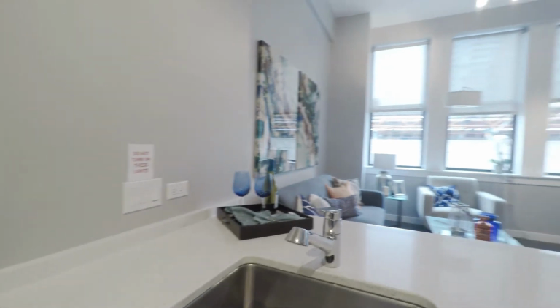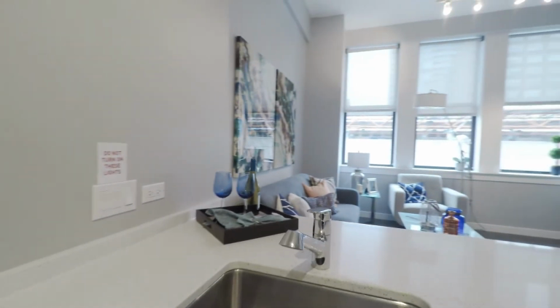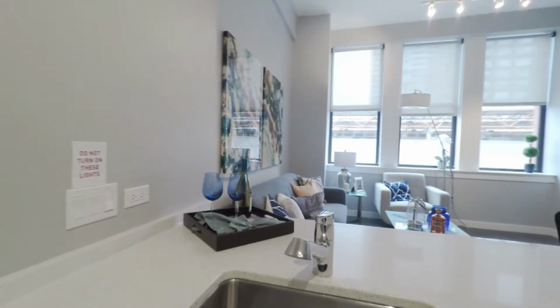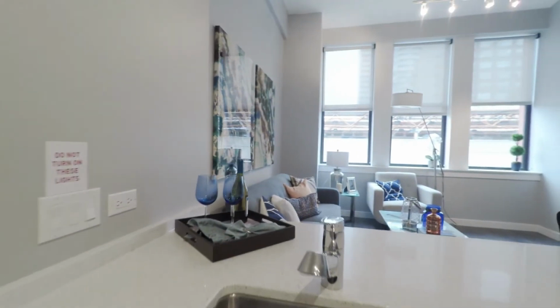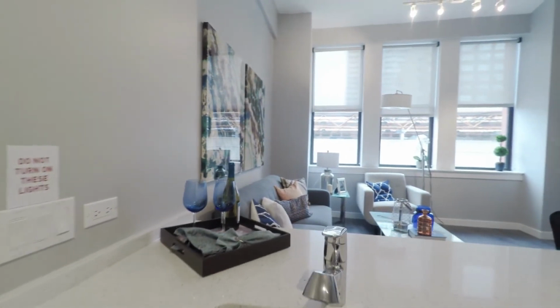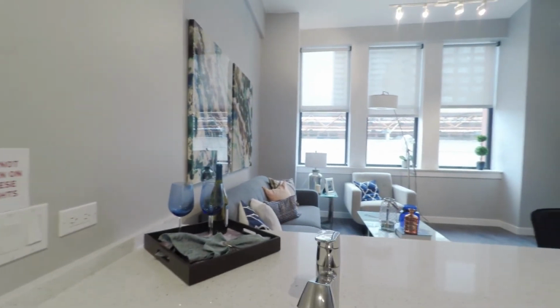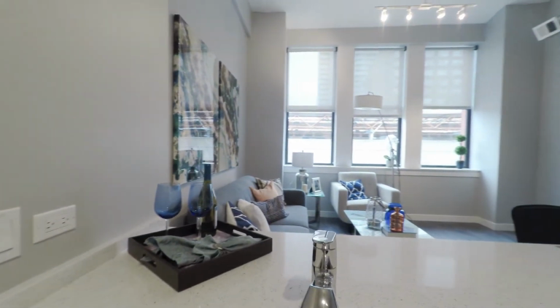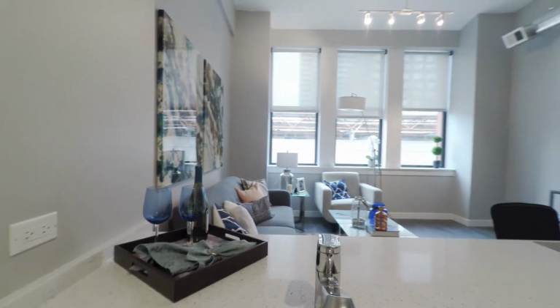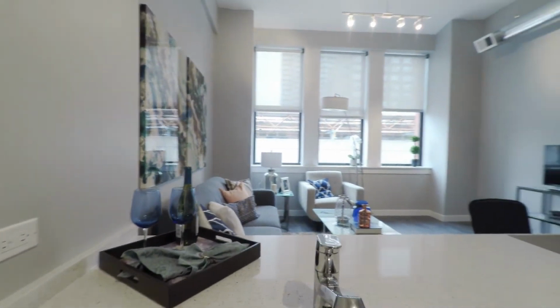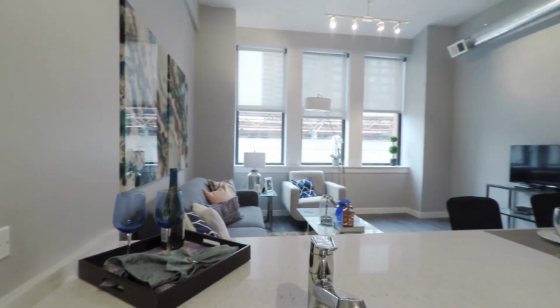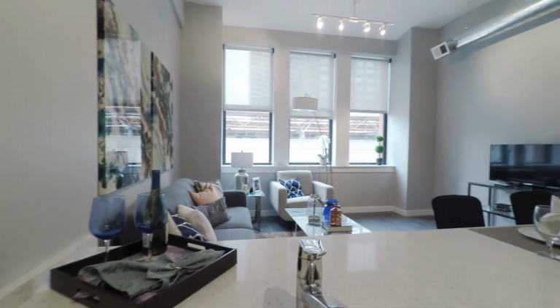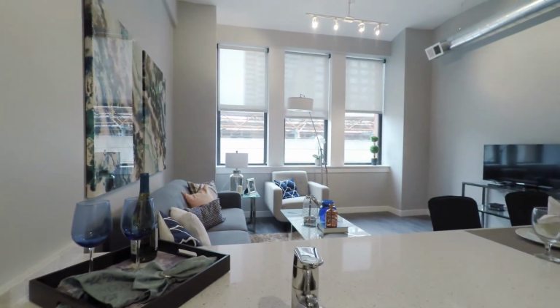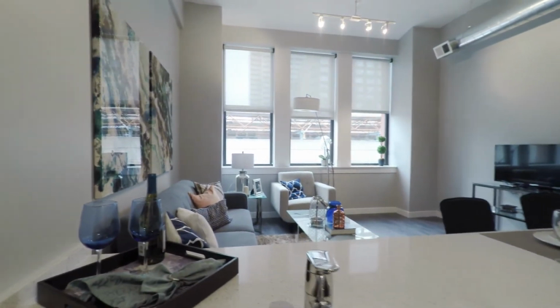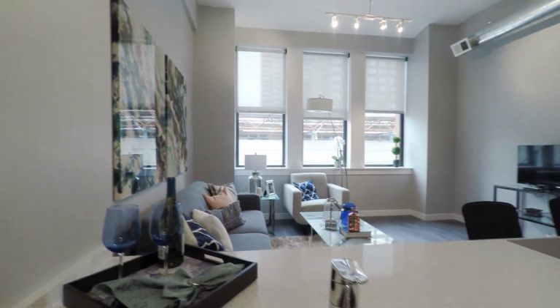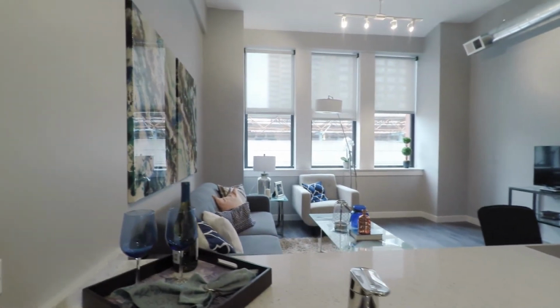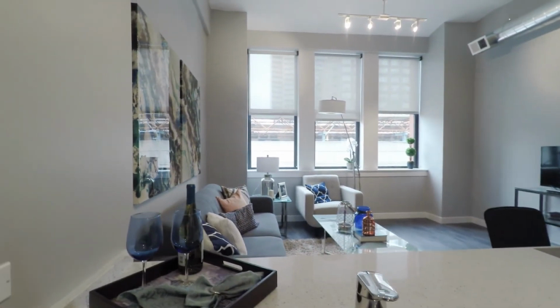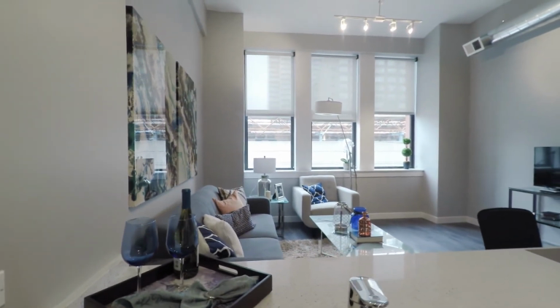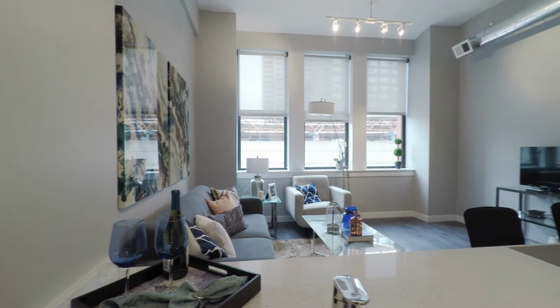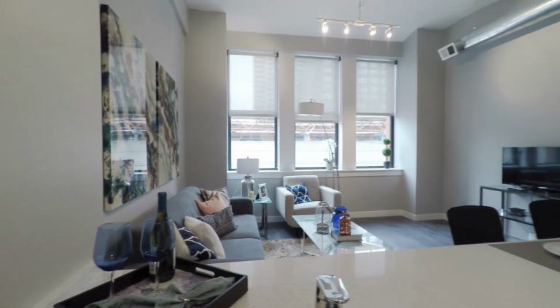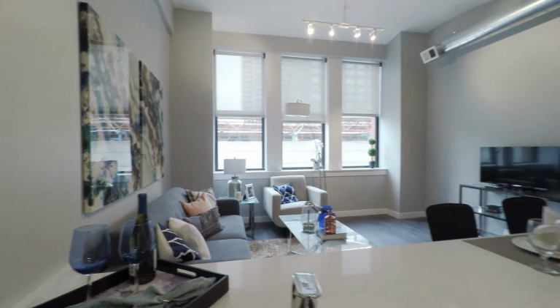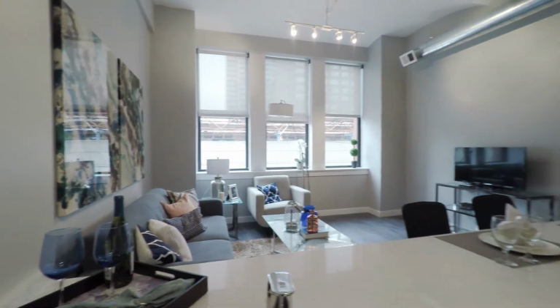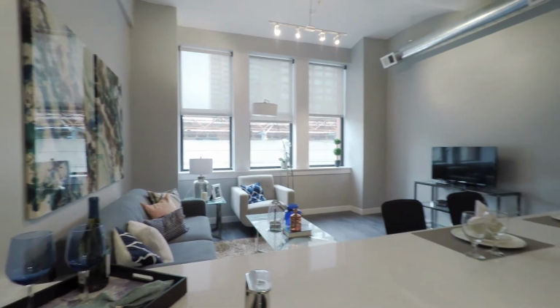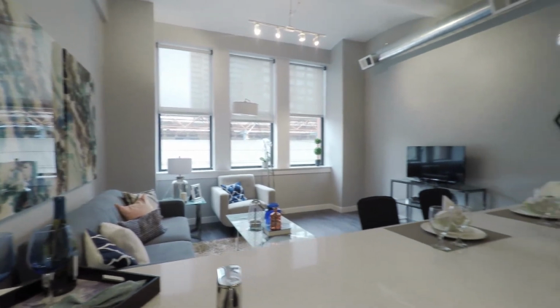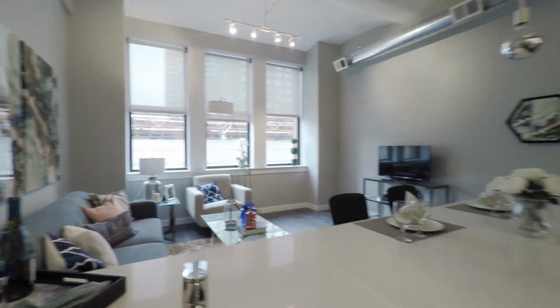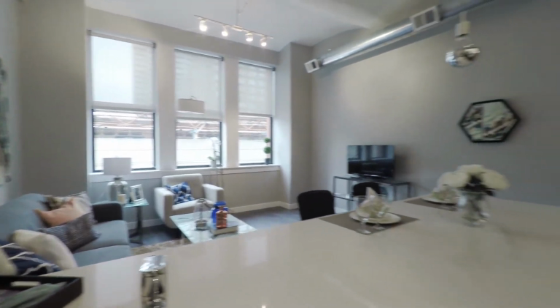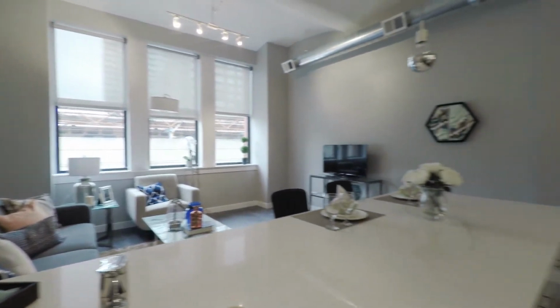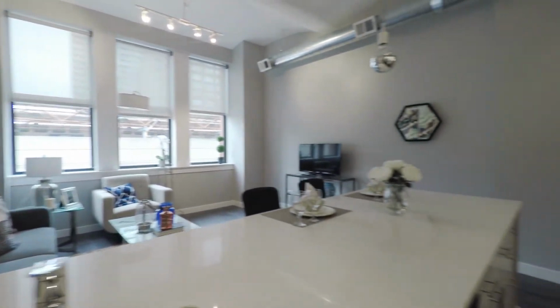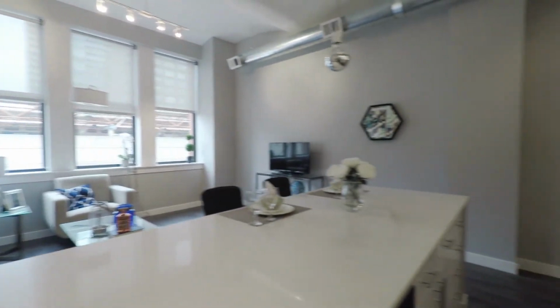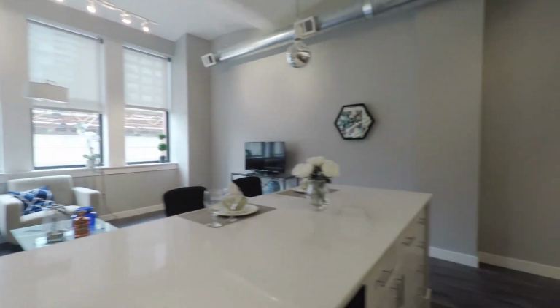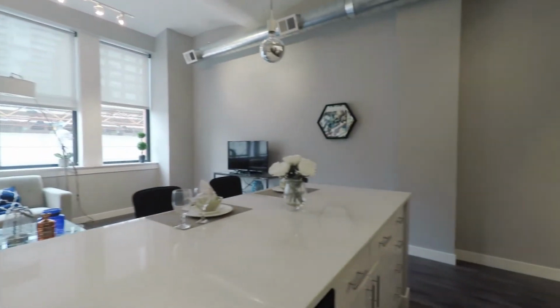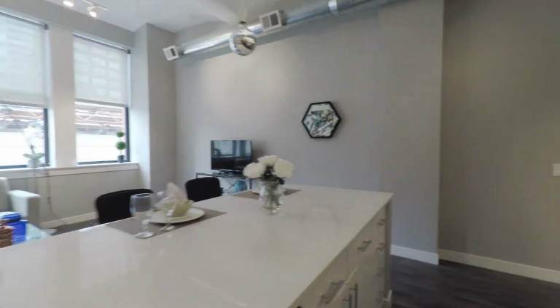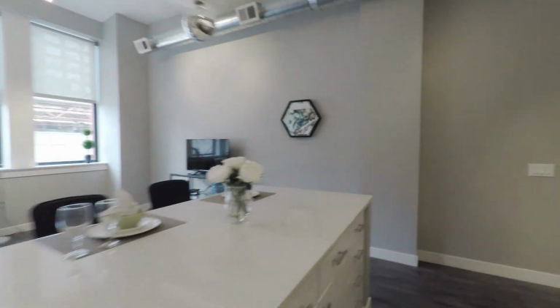A sink in the island is something cooks prefer but you don't always see. Ceiling heights here have to be over 12 feet — that's a great feel.